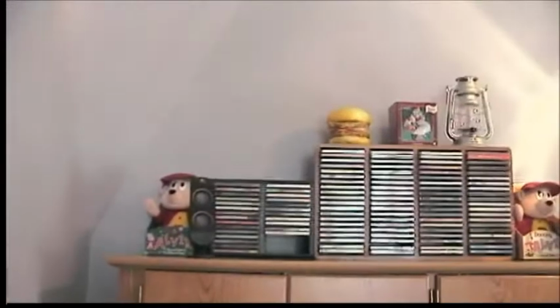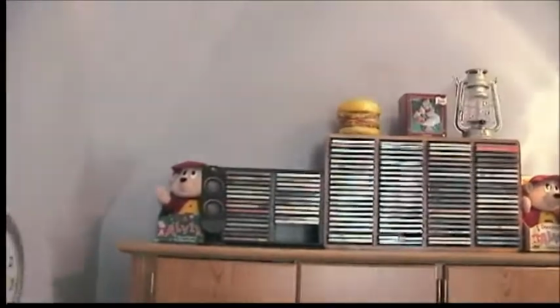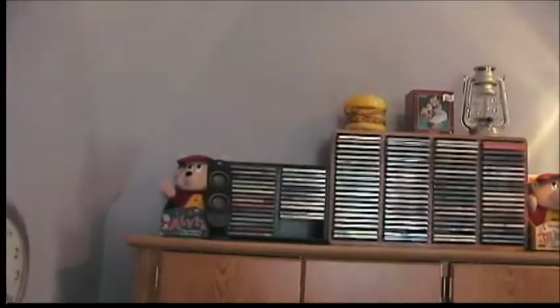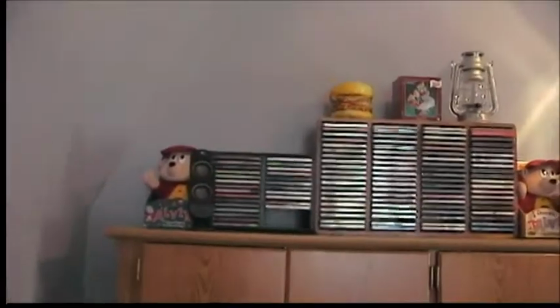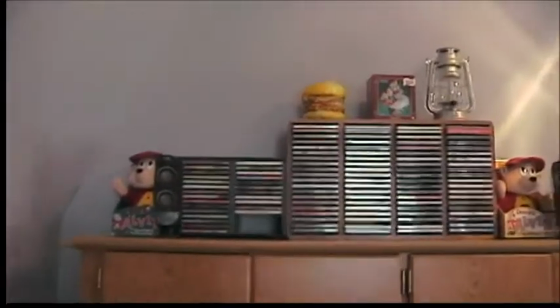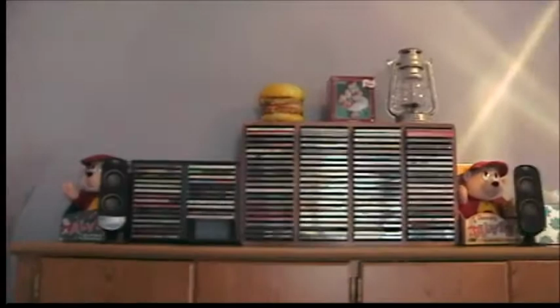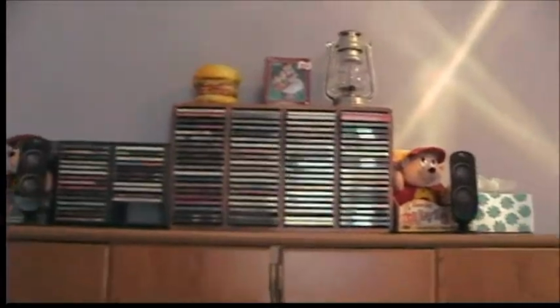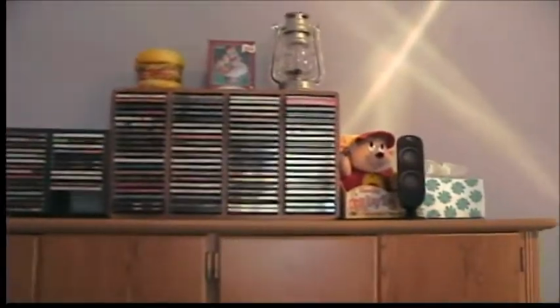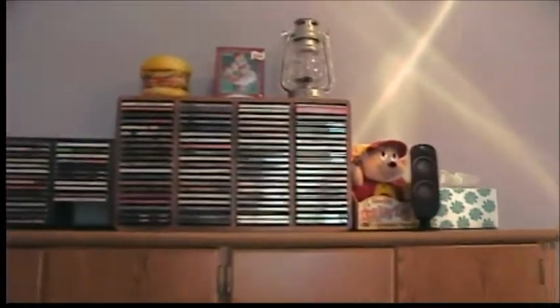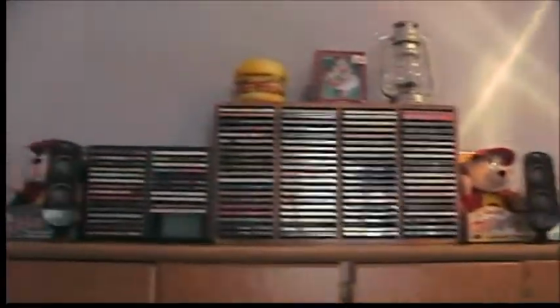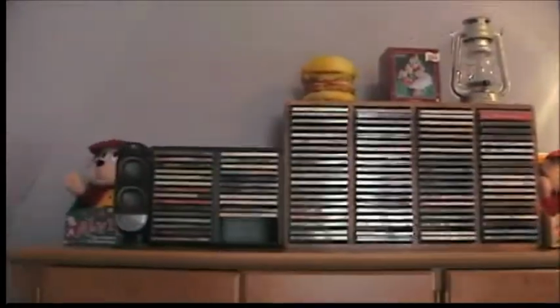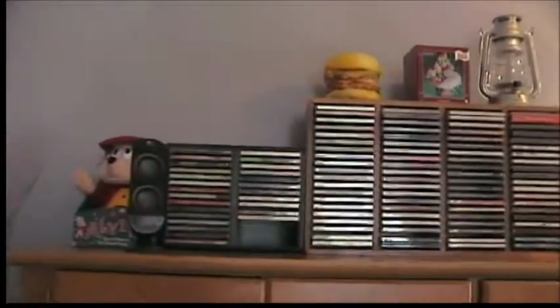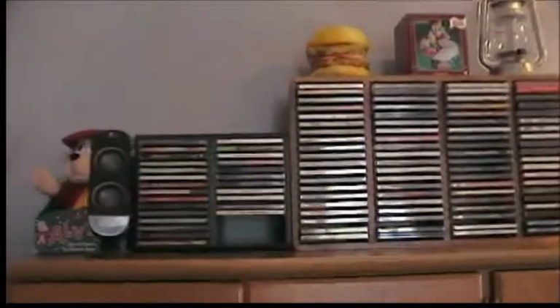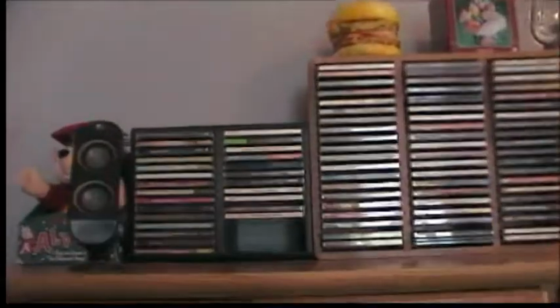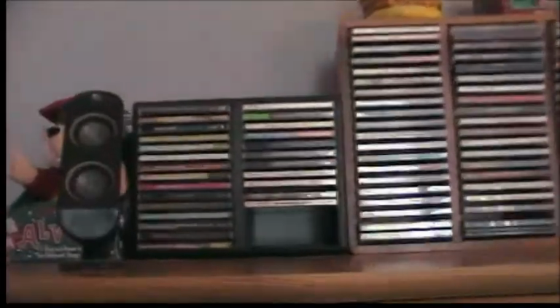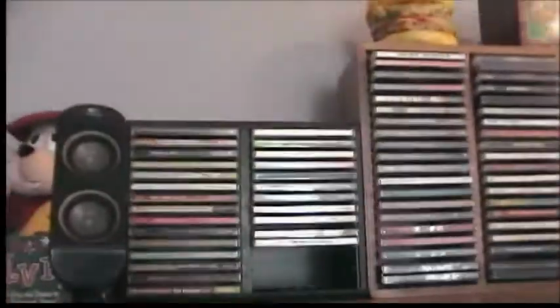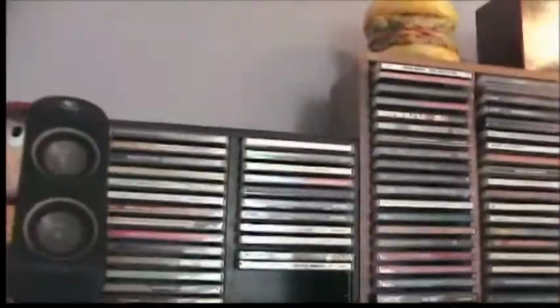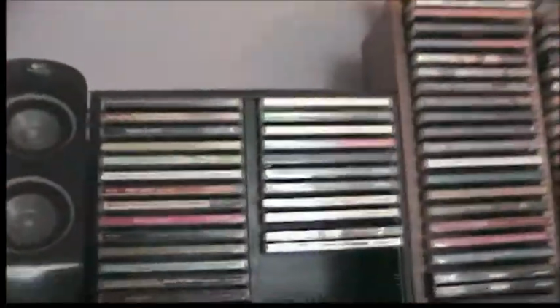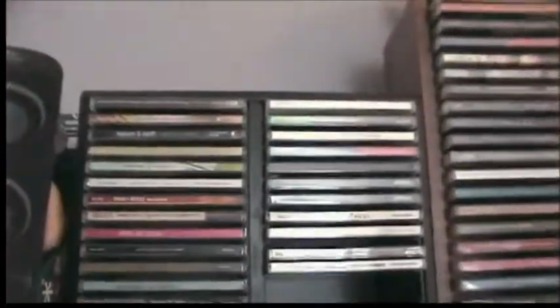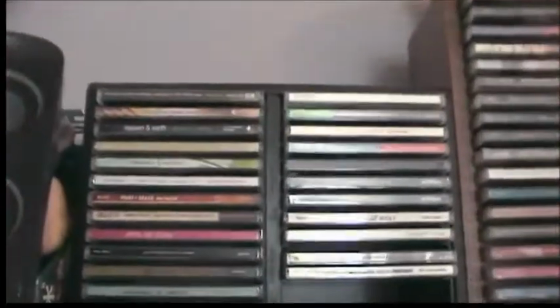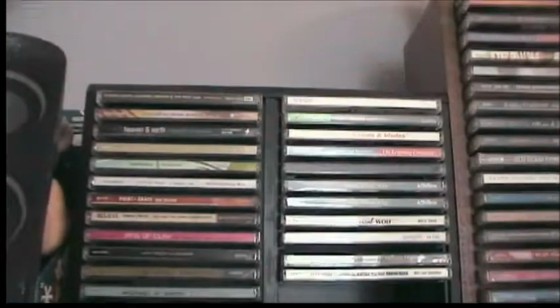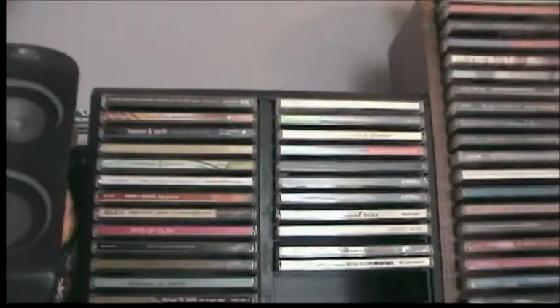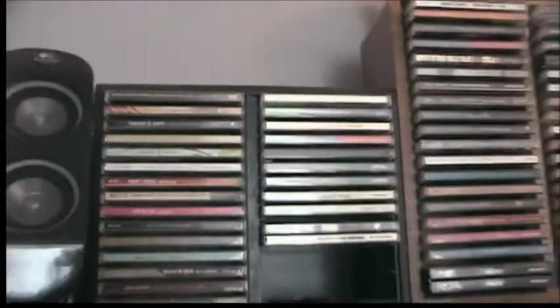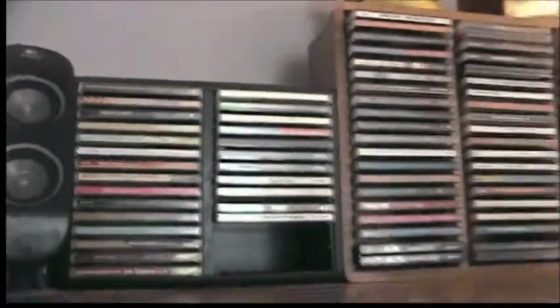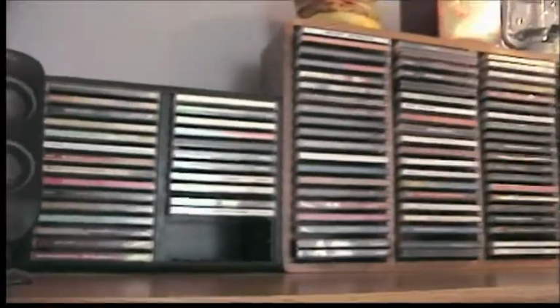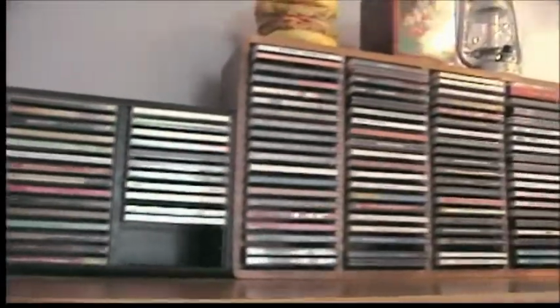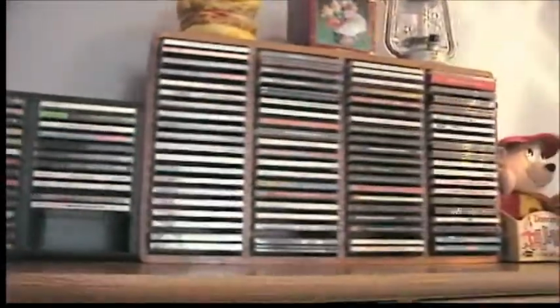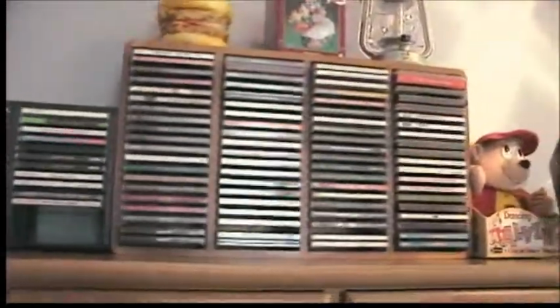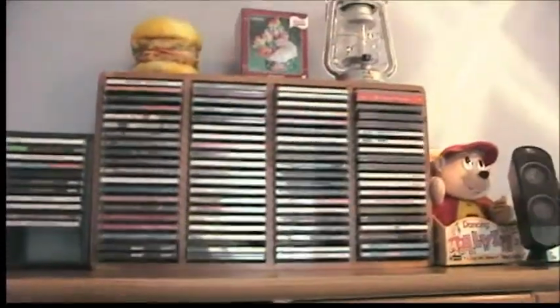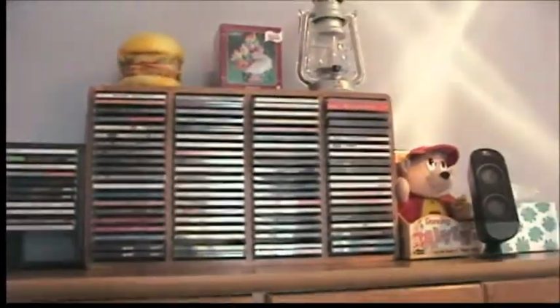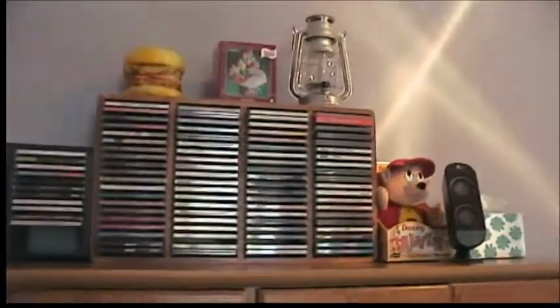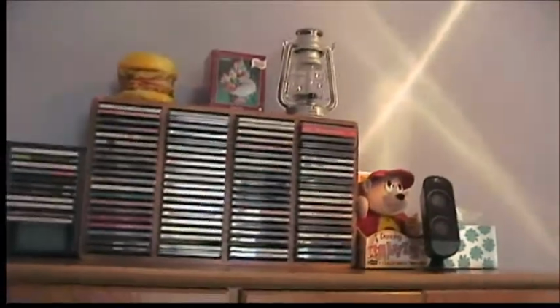Up here I have part of my Alvin and the Chipmunks collection and some CDs — just random CDs, mainly music CDs, and a couple of old computer games.